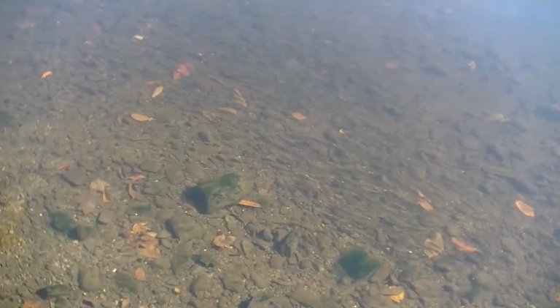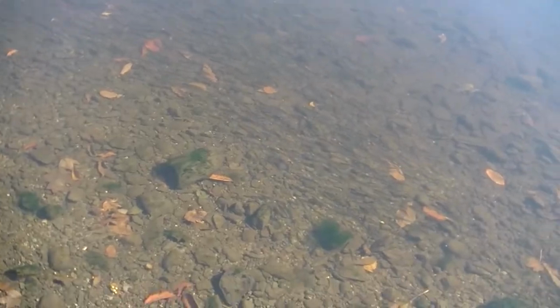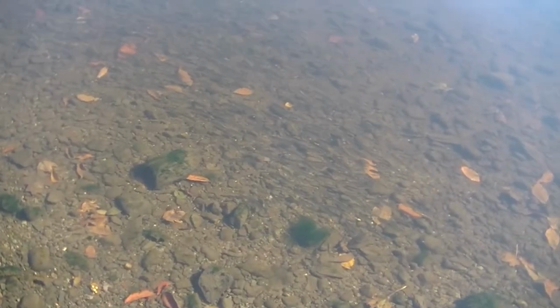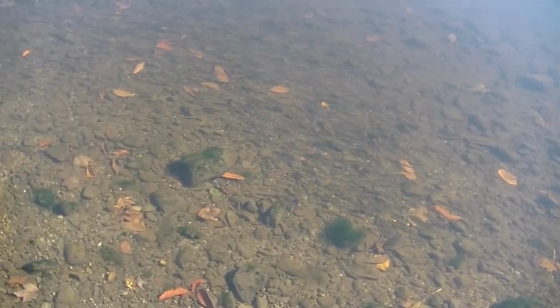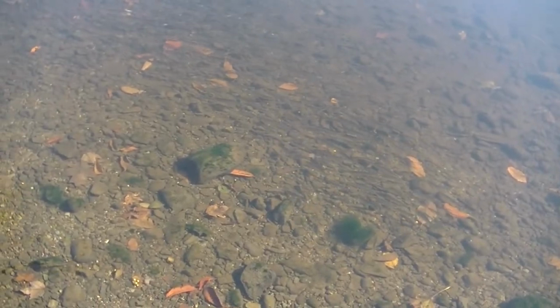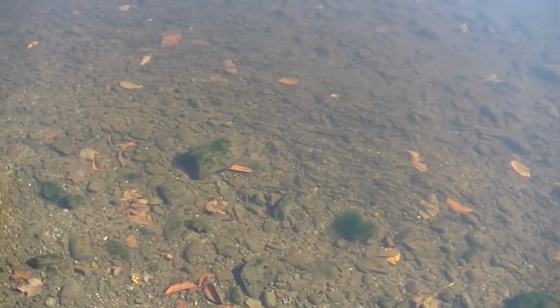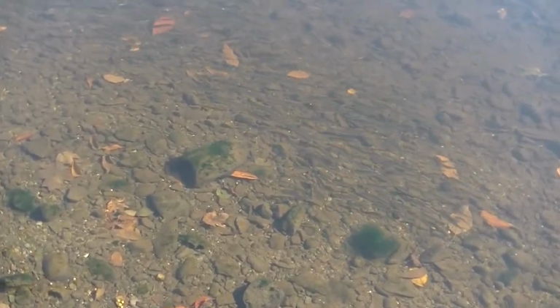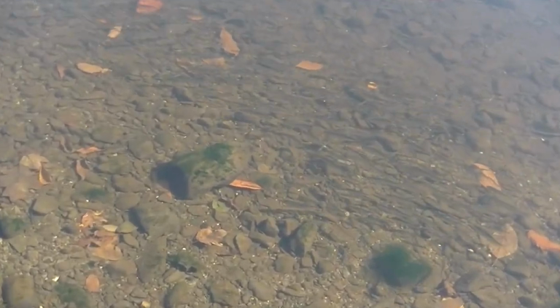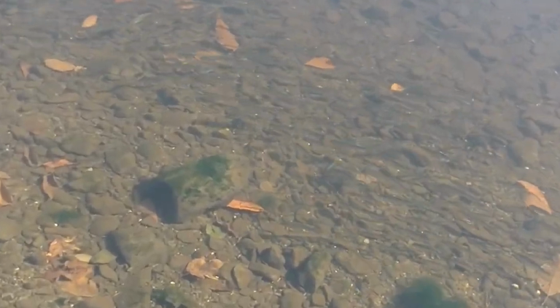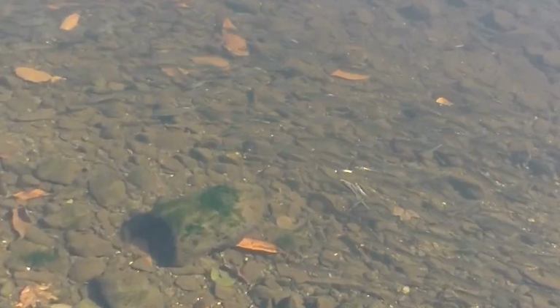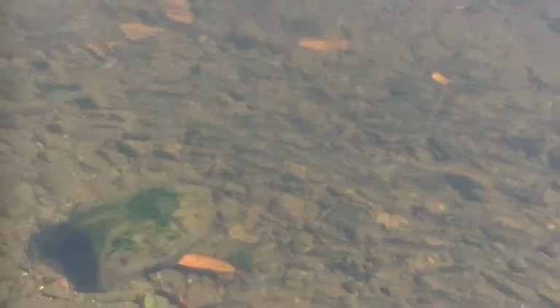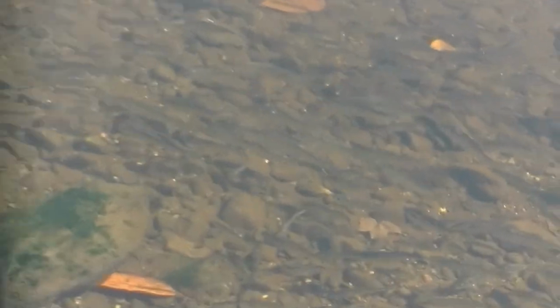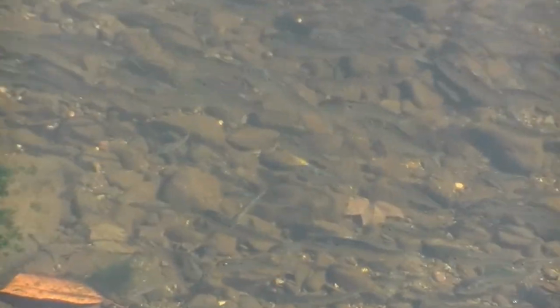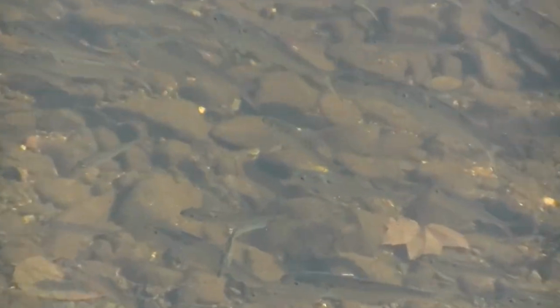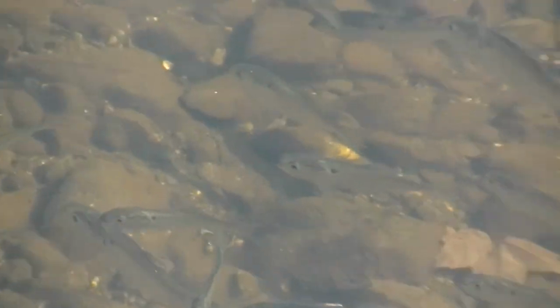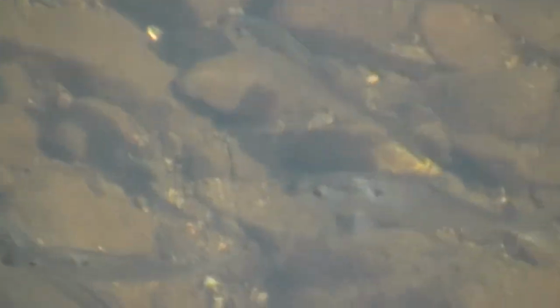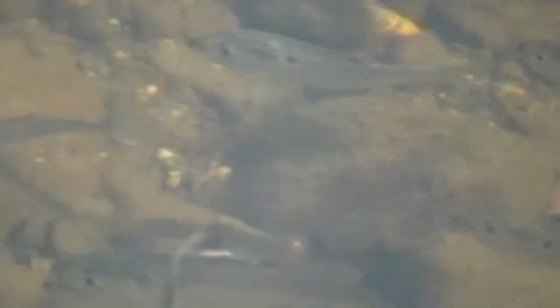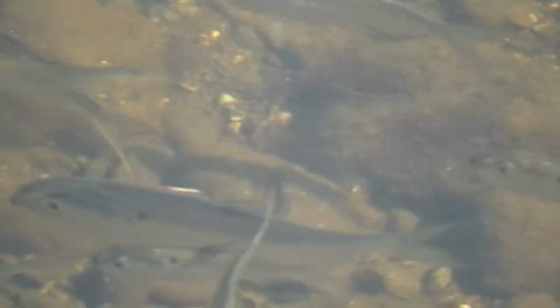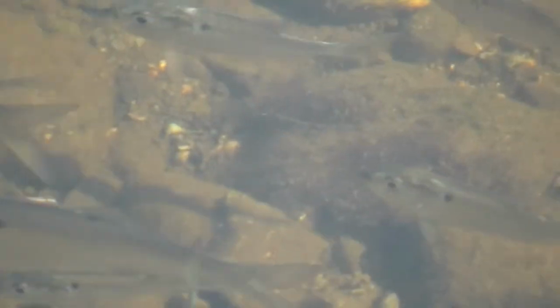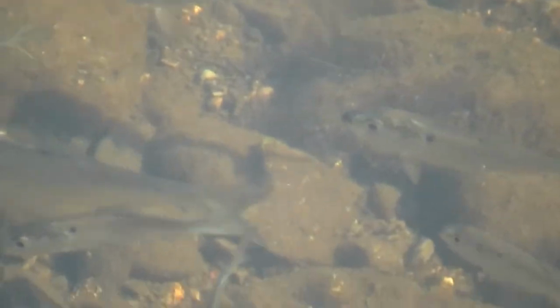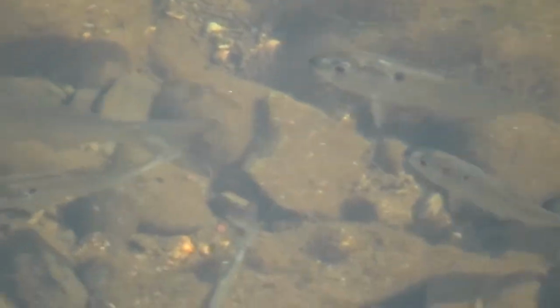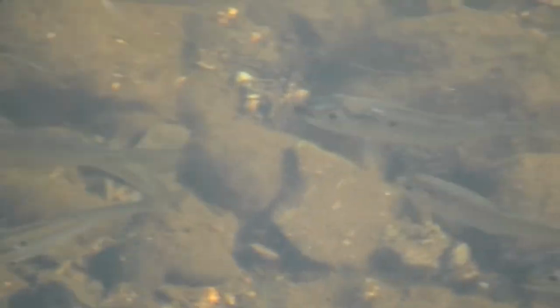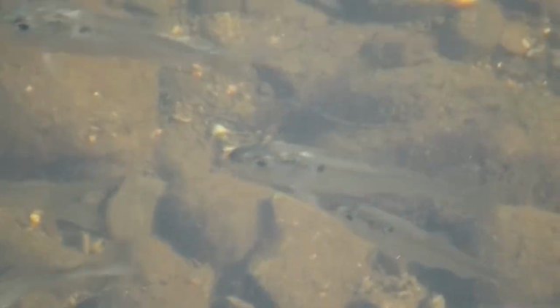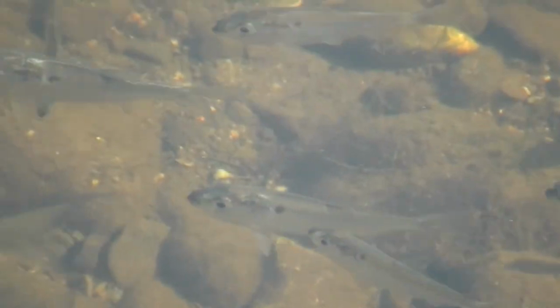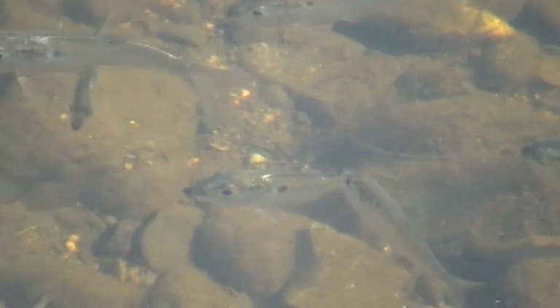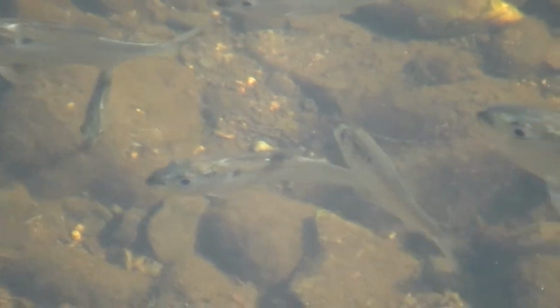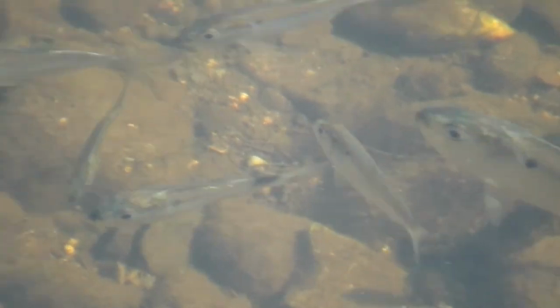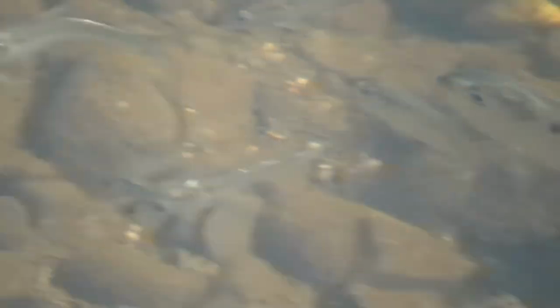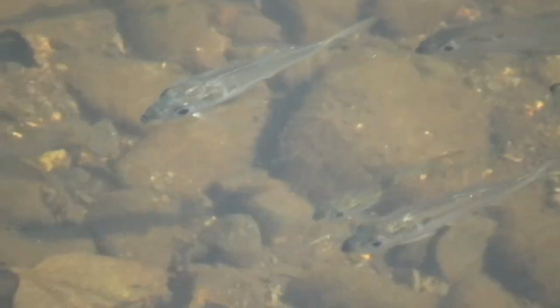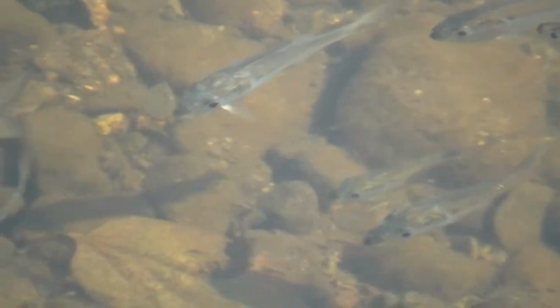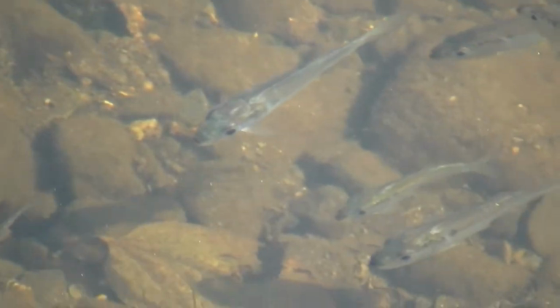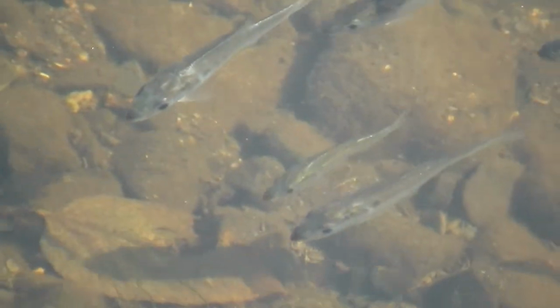I was about to leave and then there was one more school that was very close to shore. So I zoomed in a bit and we got one last set of pictures before I called it a day and headed for home.